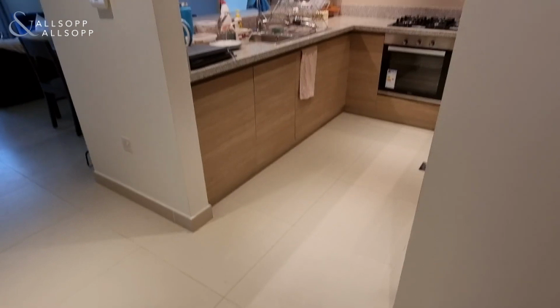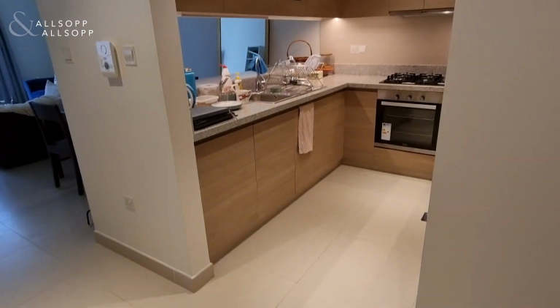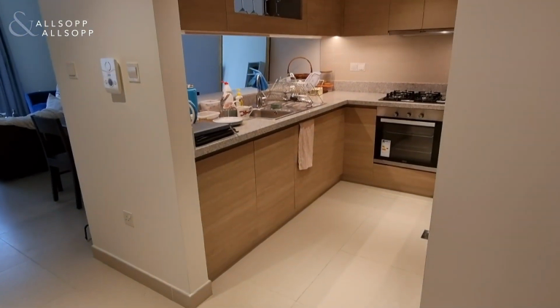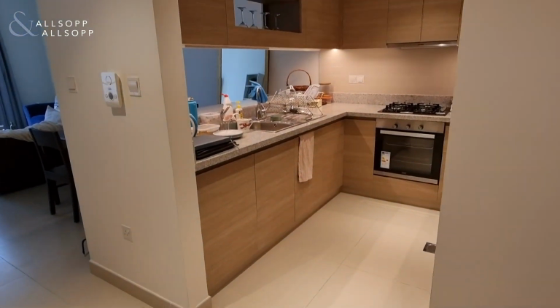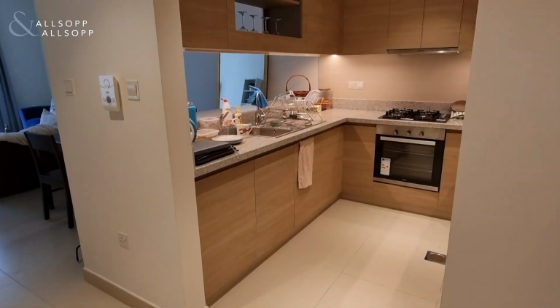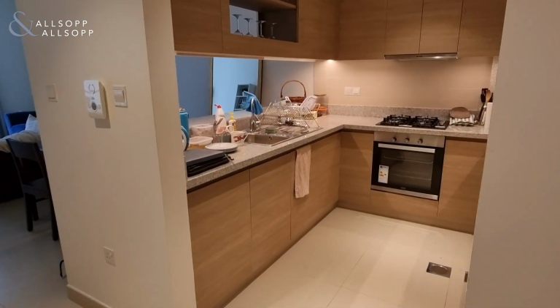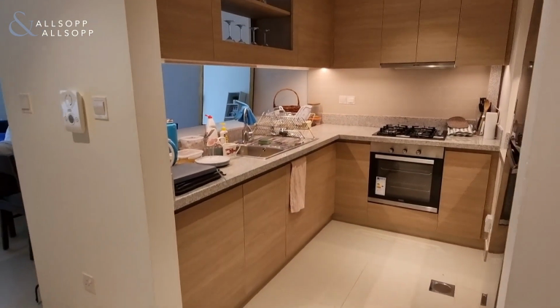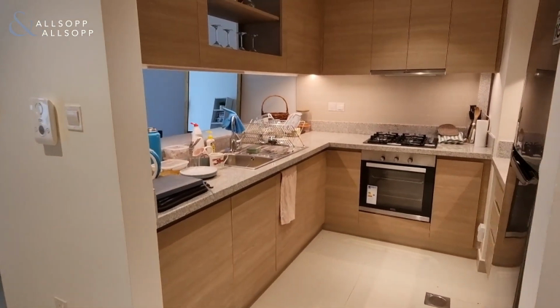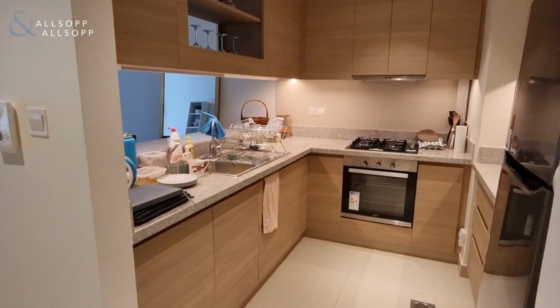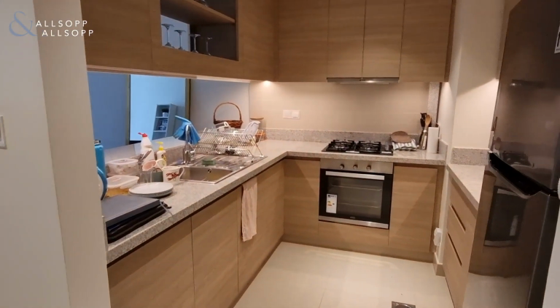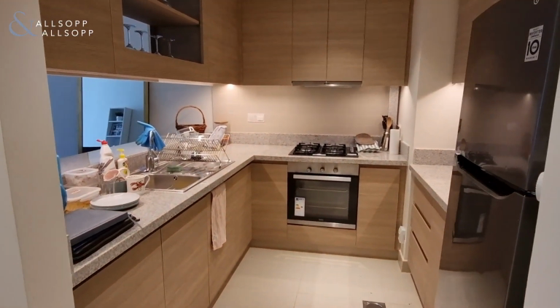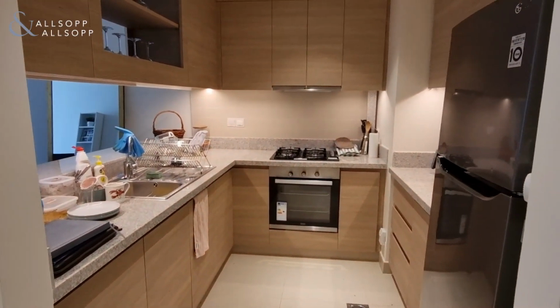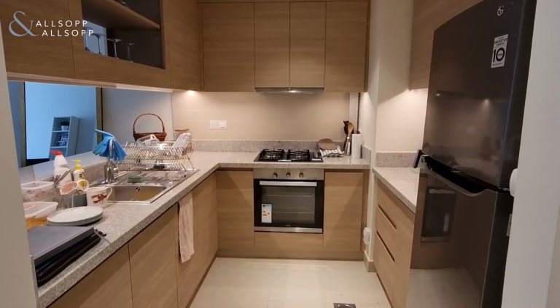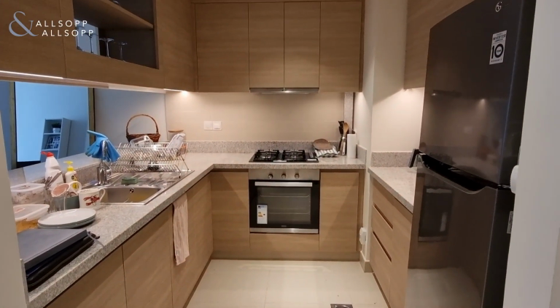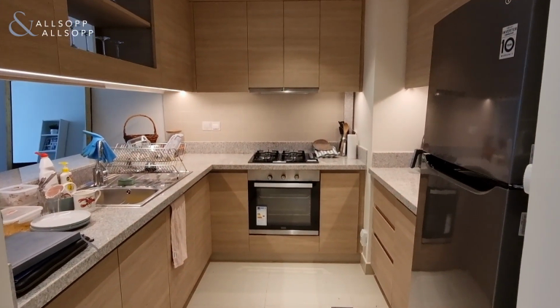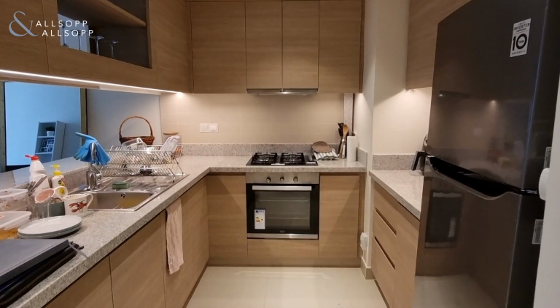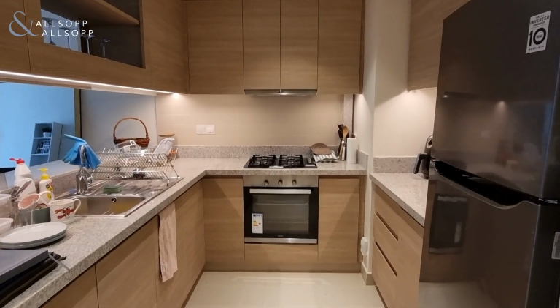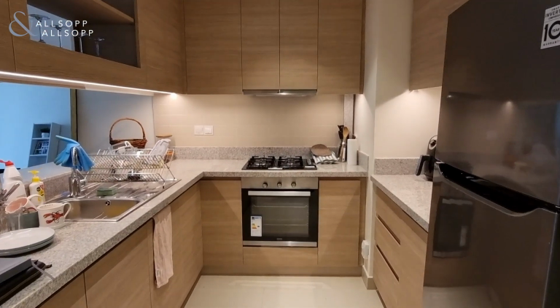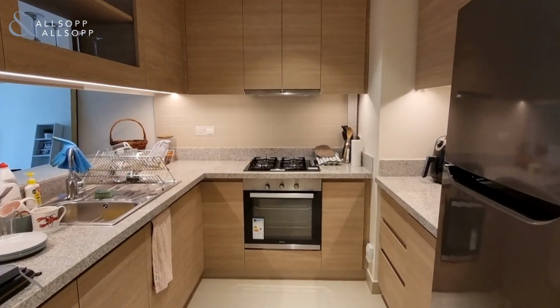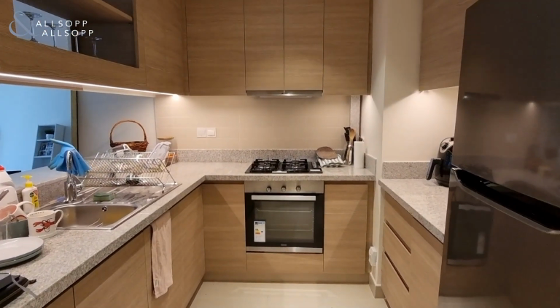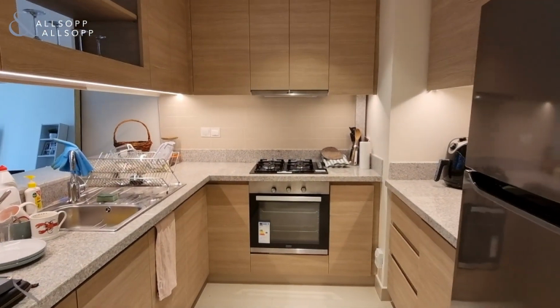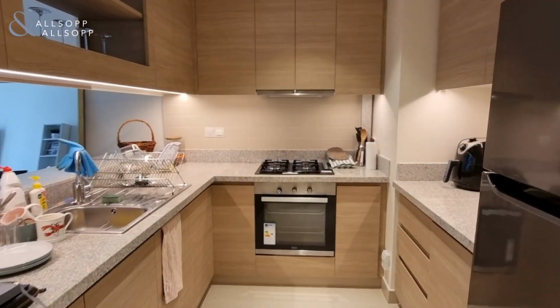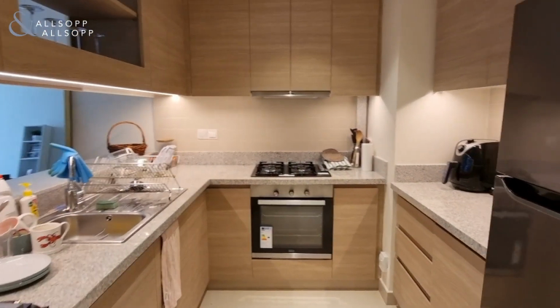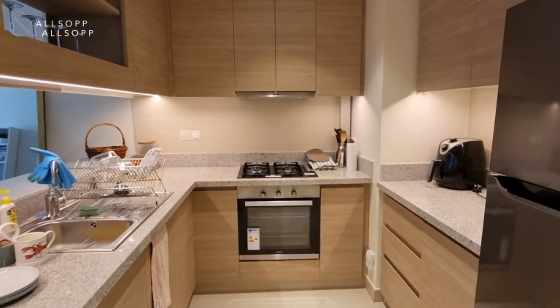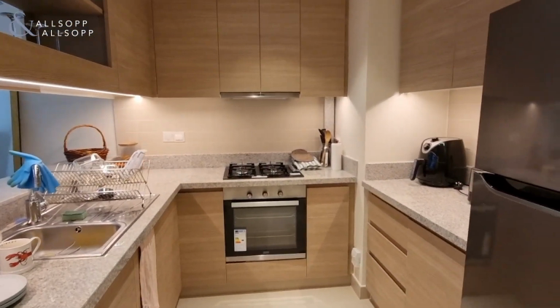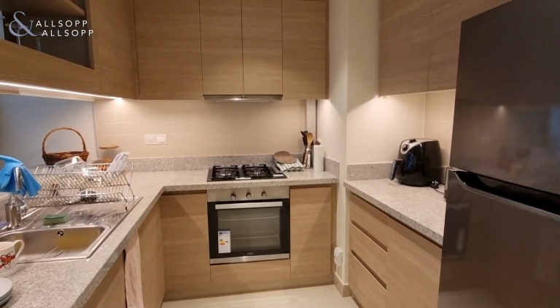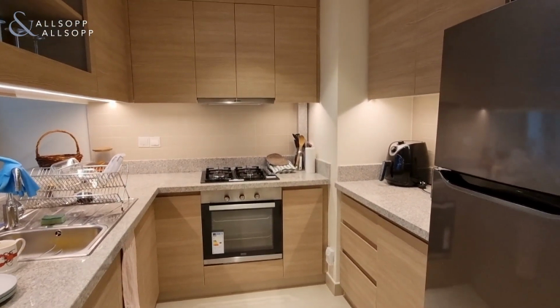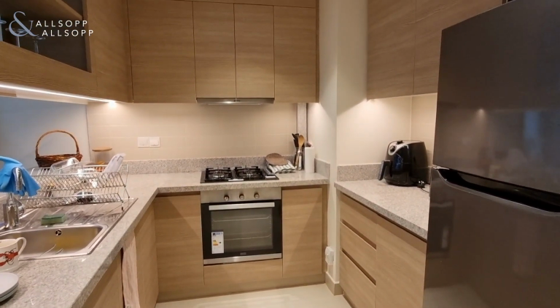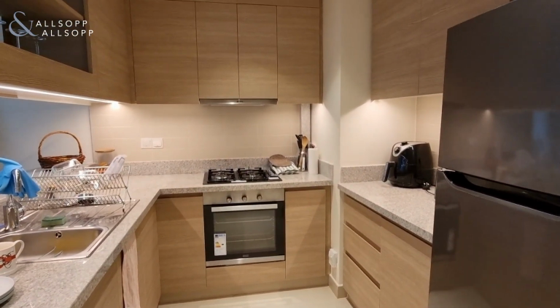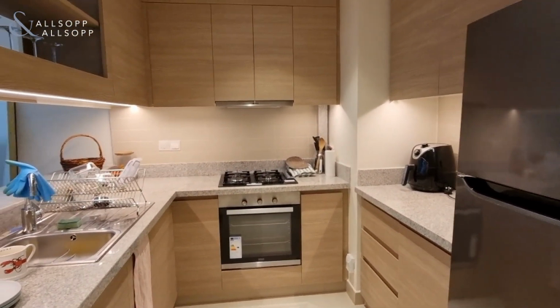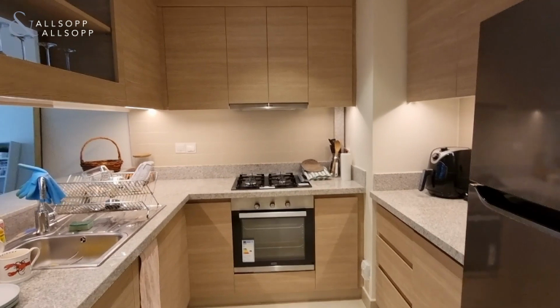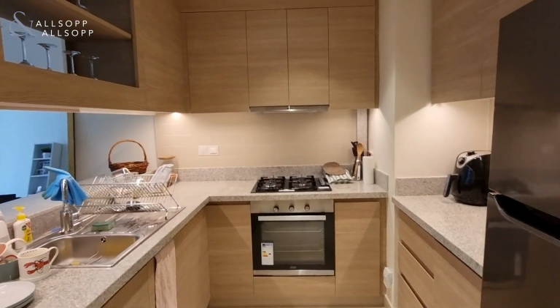Here we have a one-bedroom apartment in Acacia at the Byhills Estate. The light flows throughout a semi-enclosed kitchen.